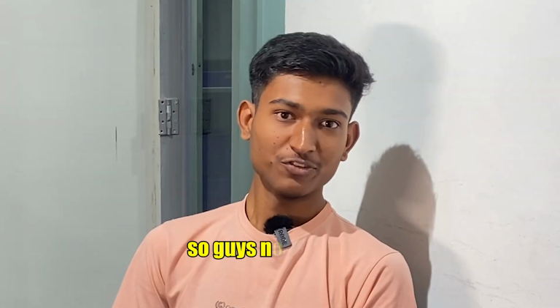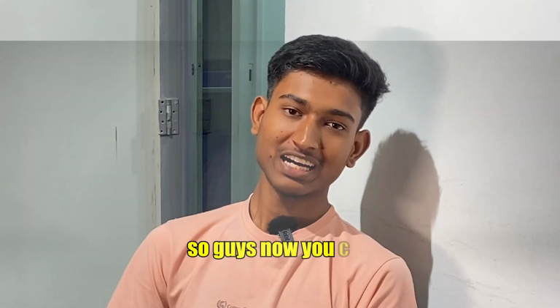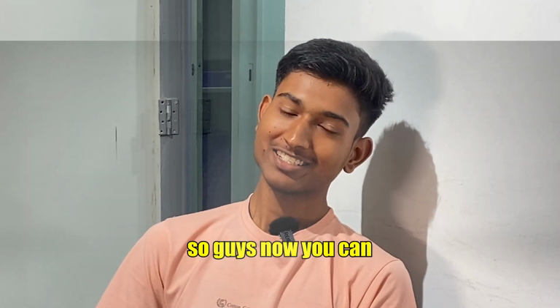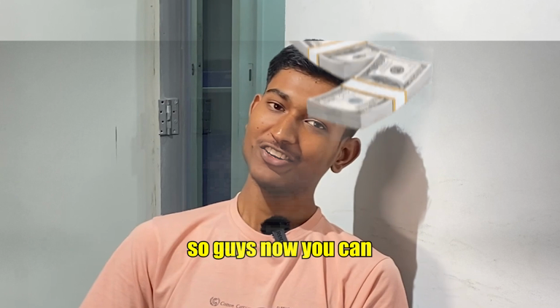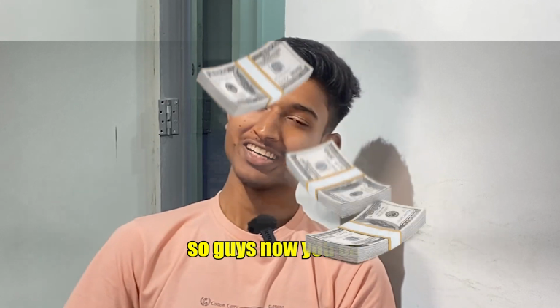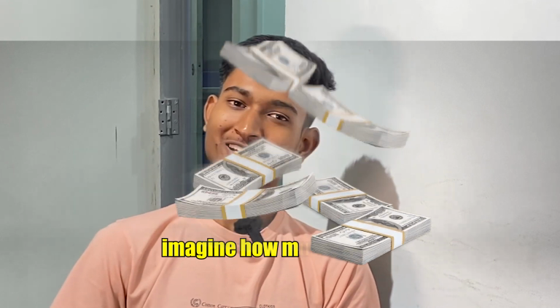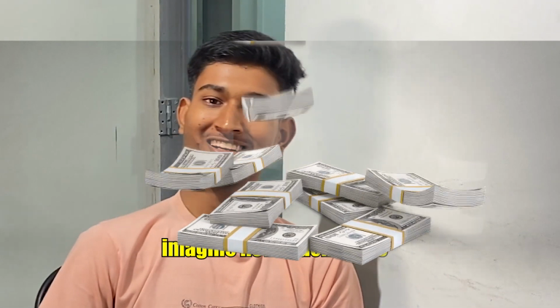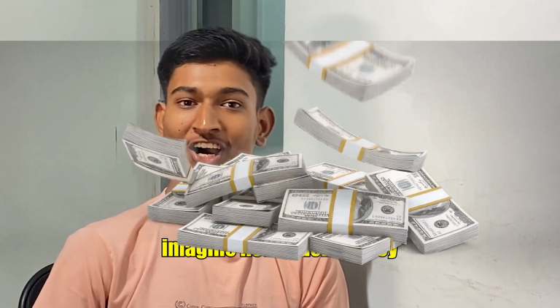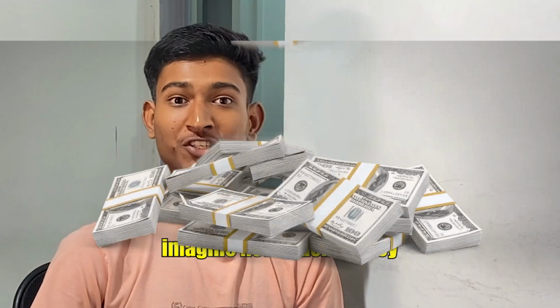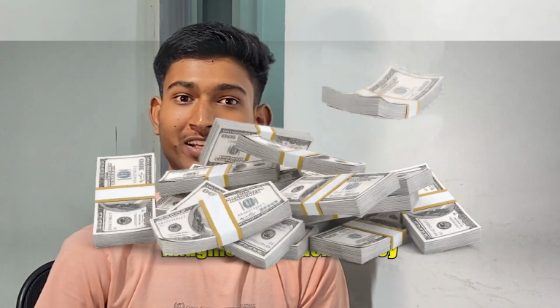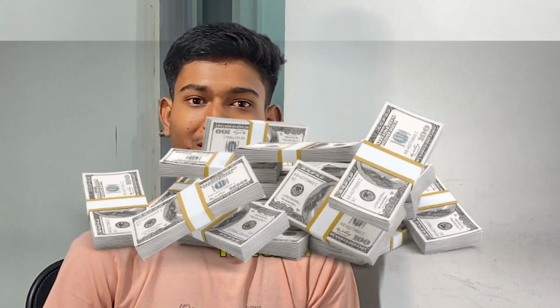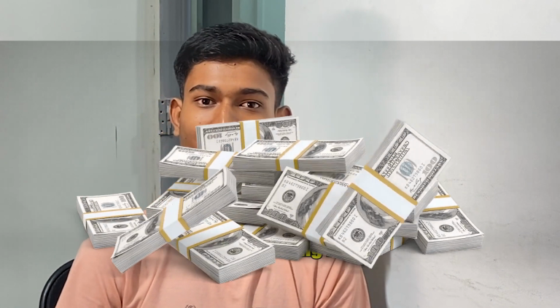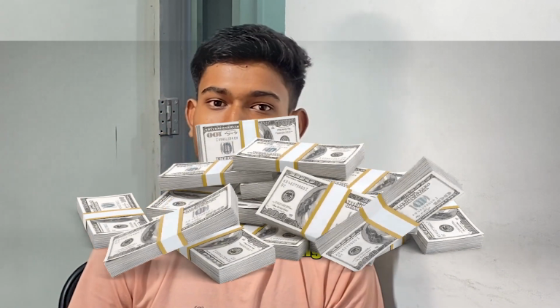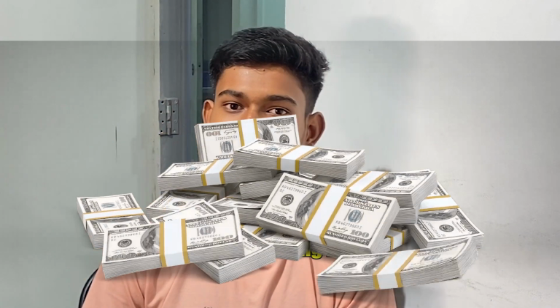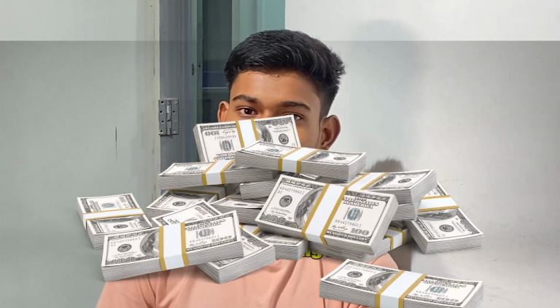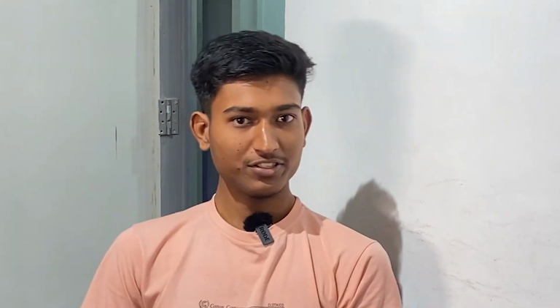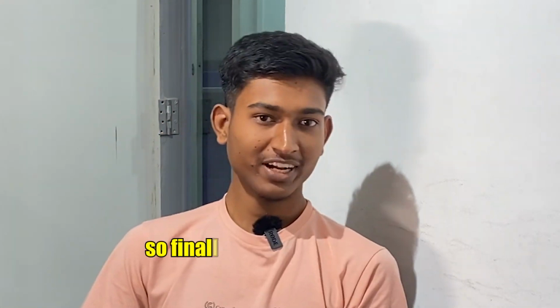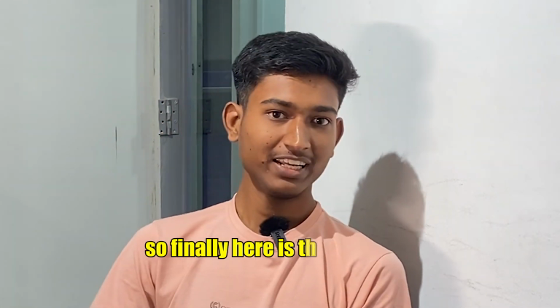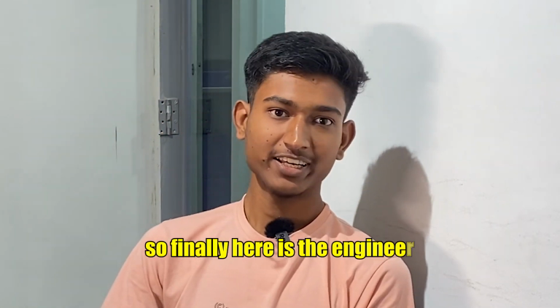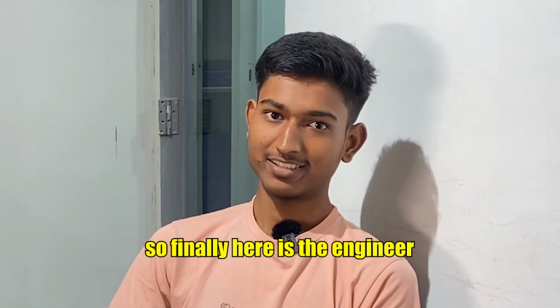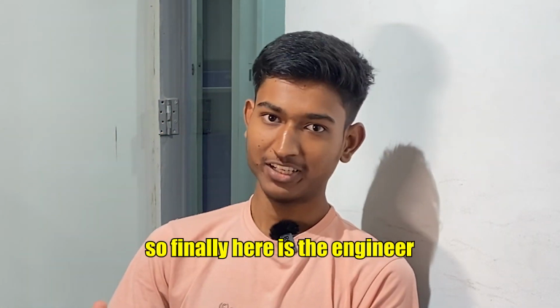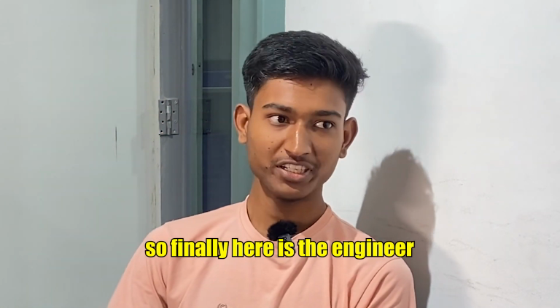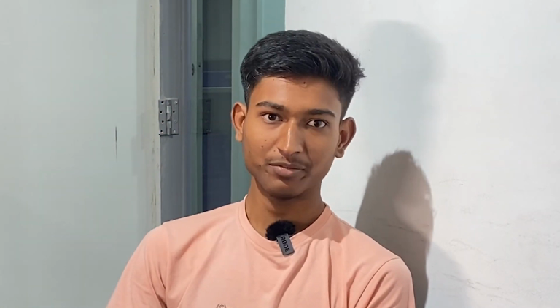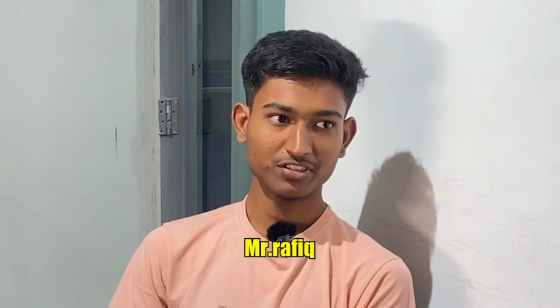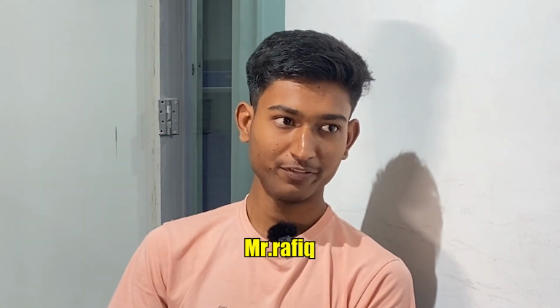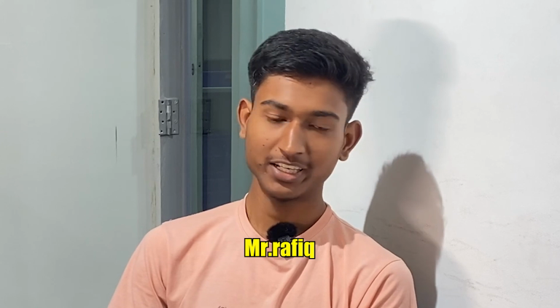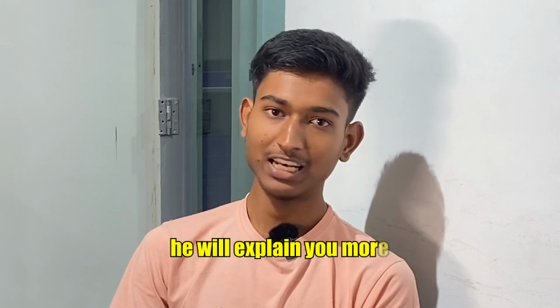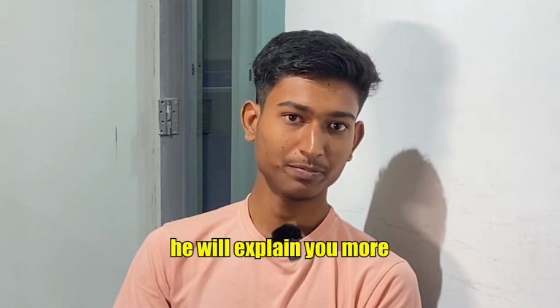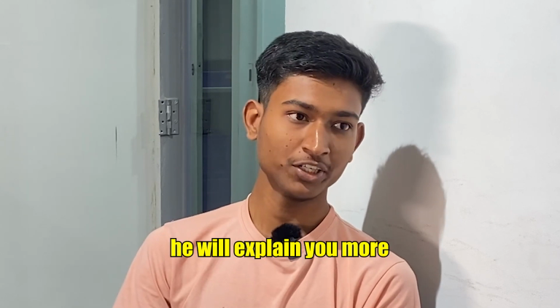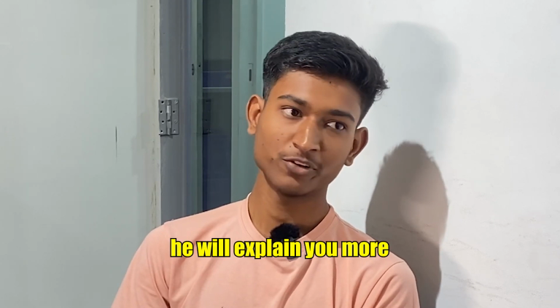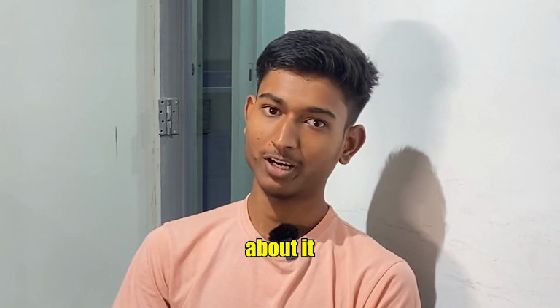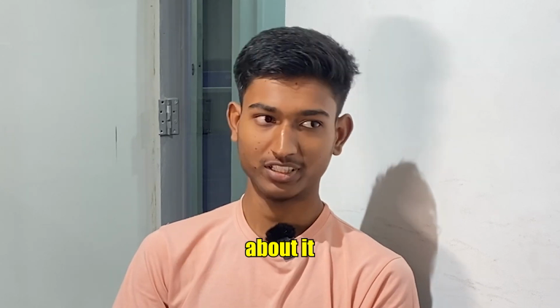So guys, you can imagine how much money I'm saving. Finally, here is the engineer, Mr. Rafiq, who will explain more about it.